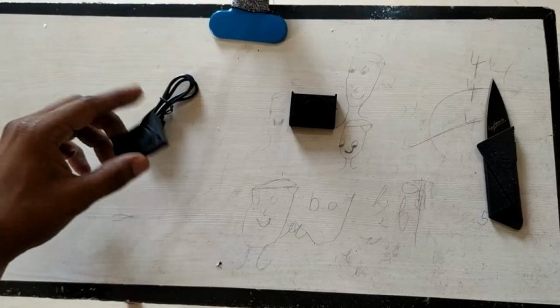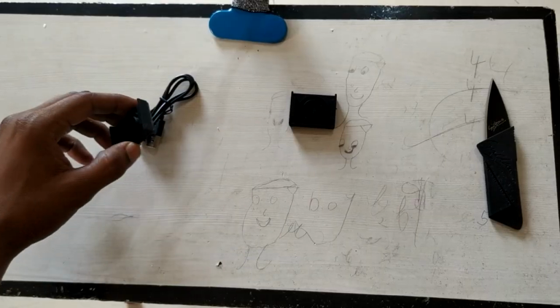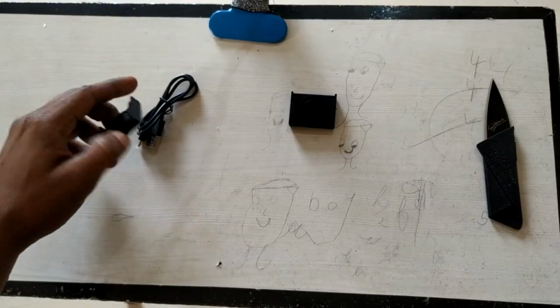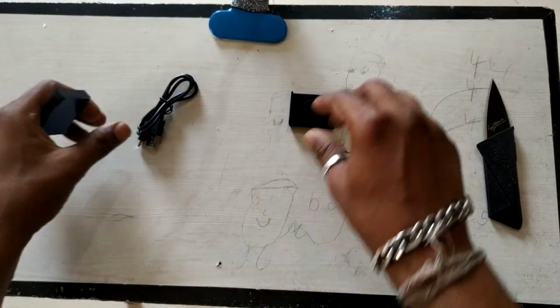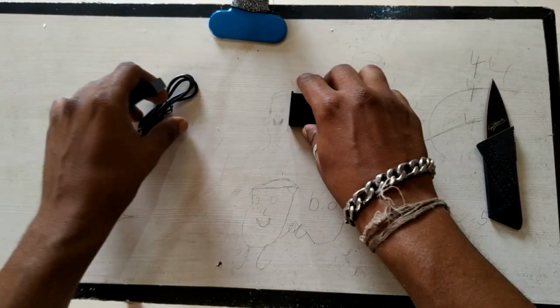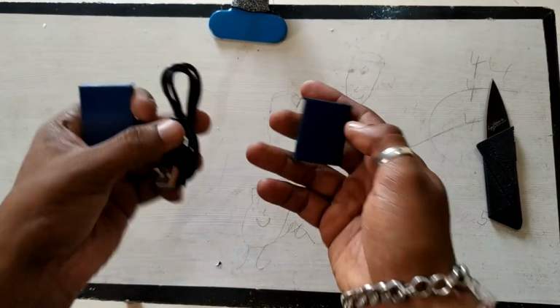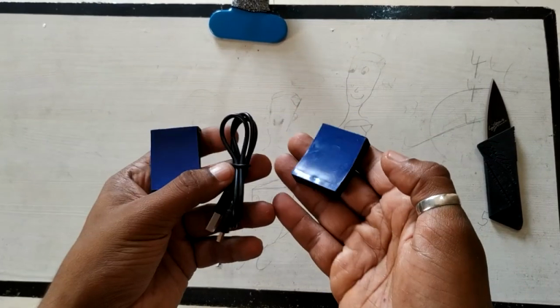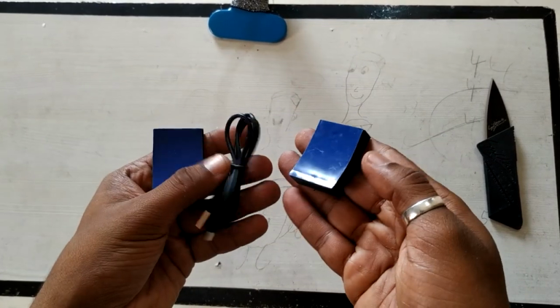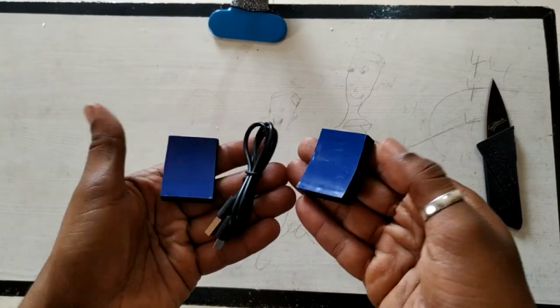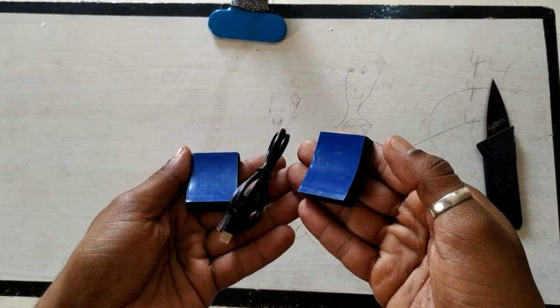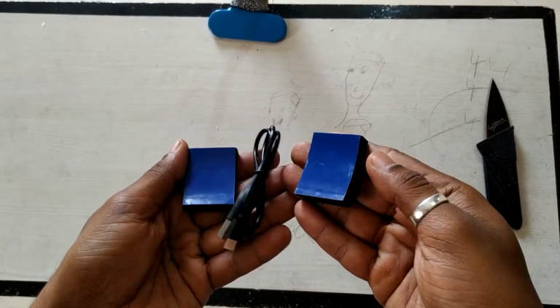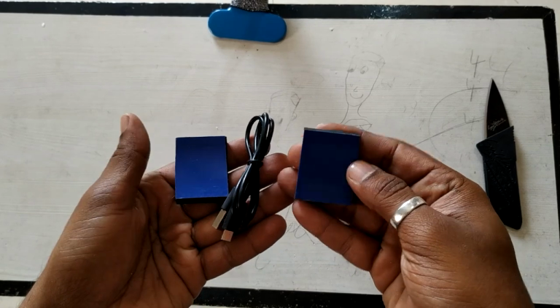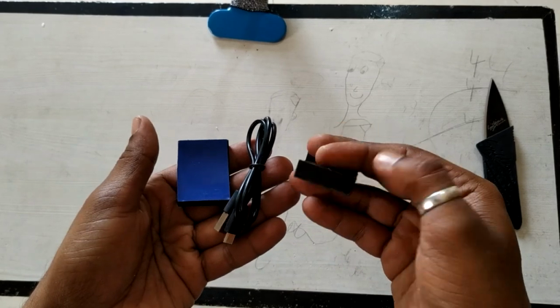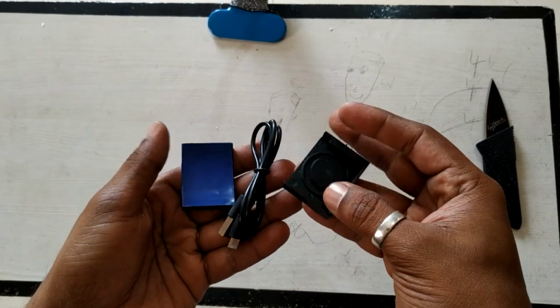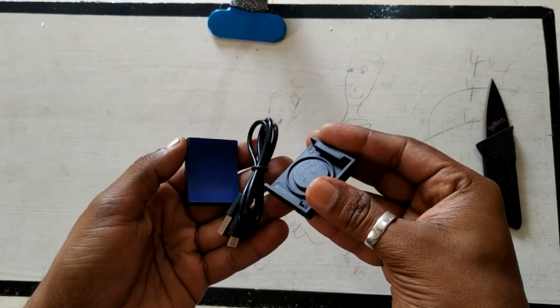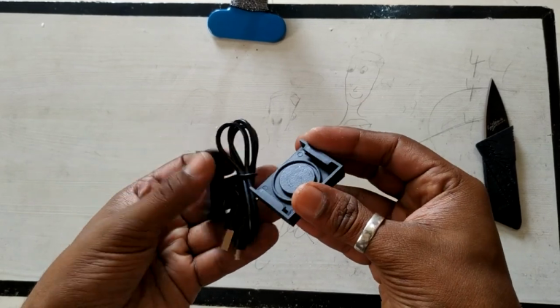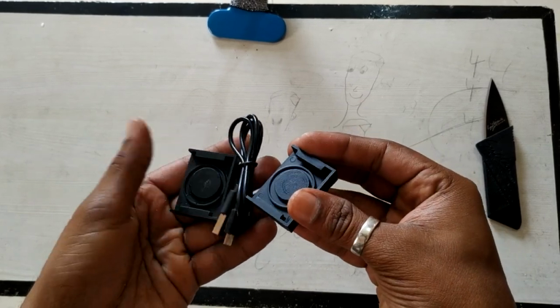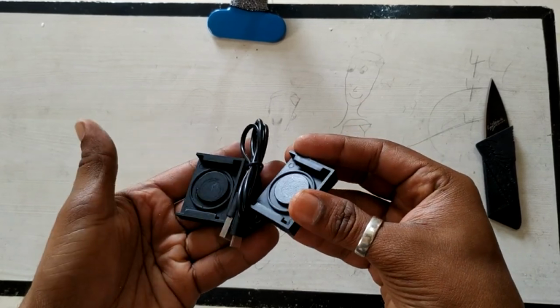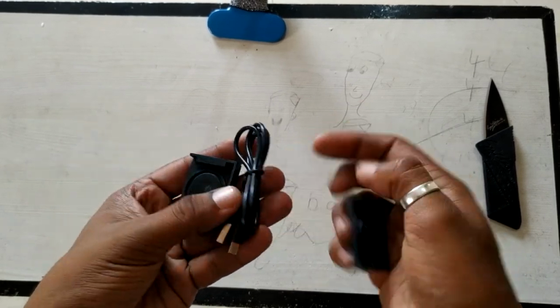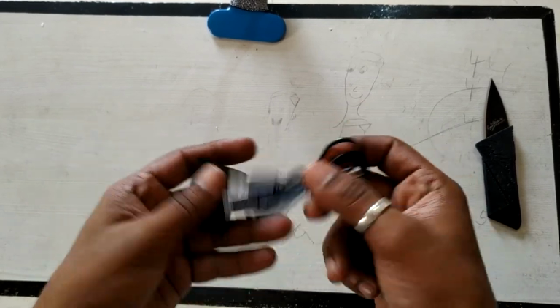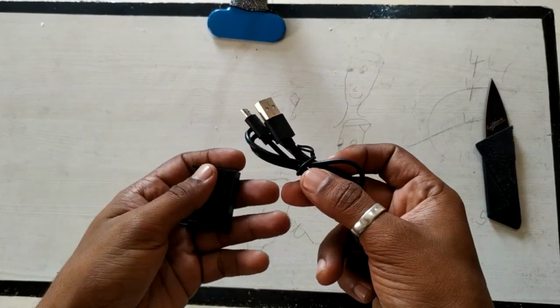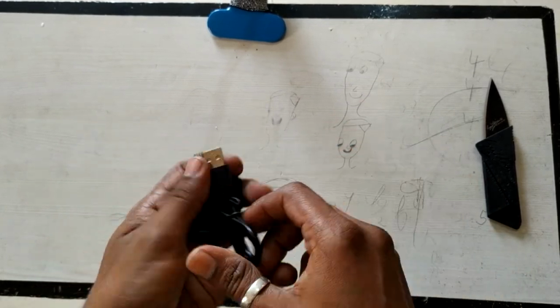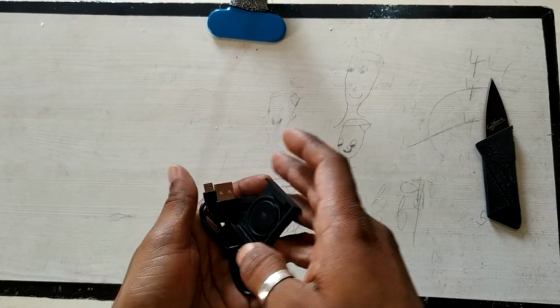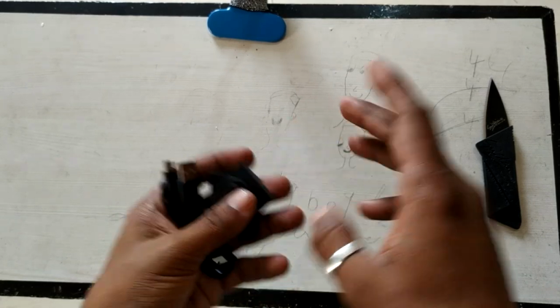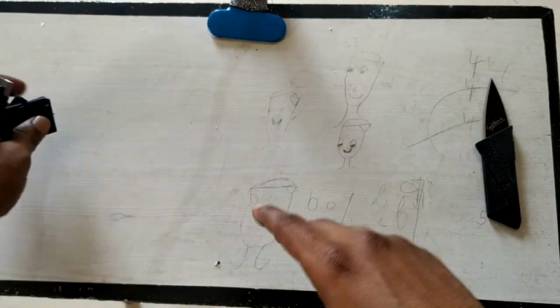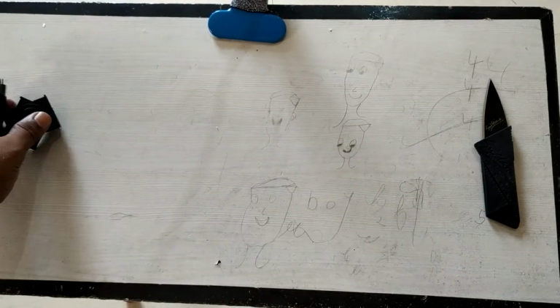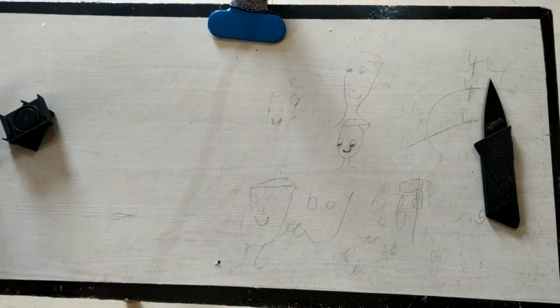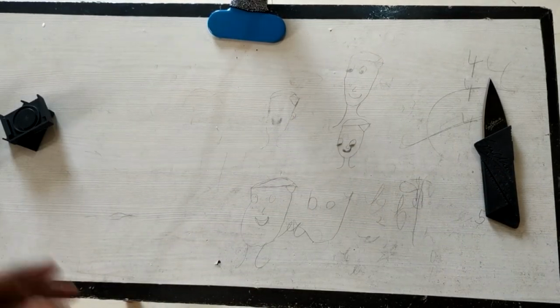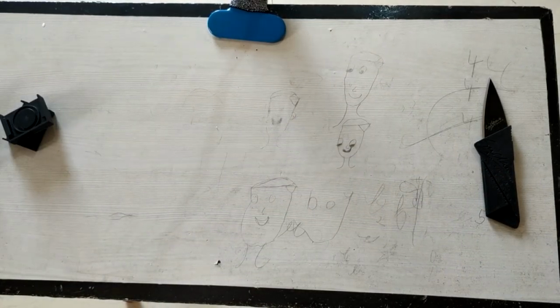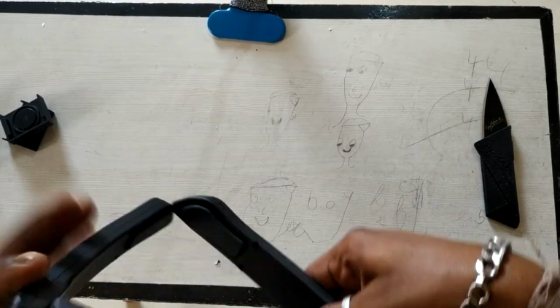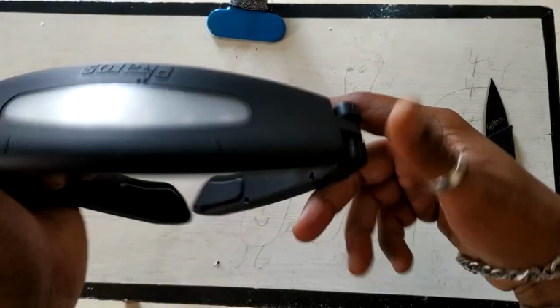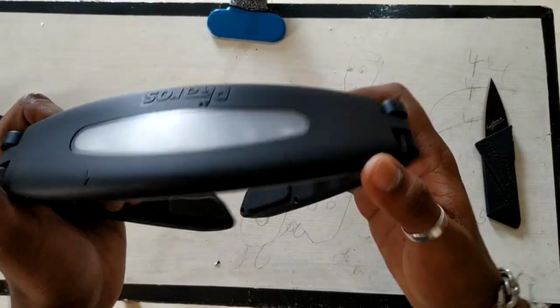First, what came in the box: you get a round-shaped mount, similar to a GoPro mount, and a charging cable. Let me set those aside and show you what the product itself looks like.